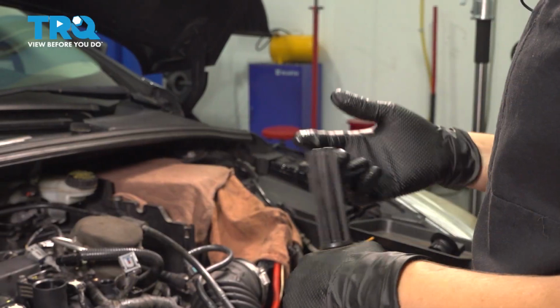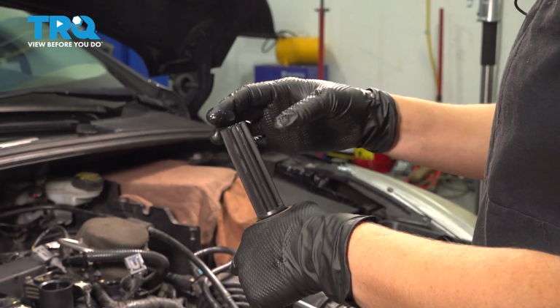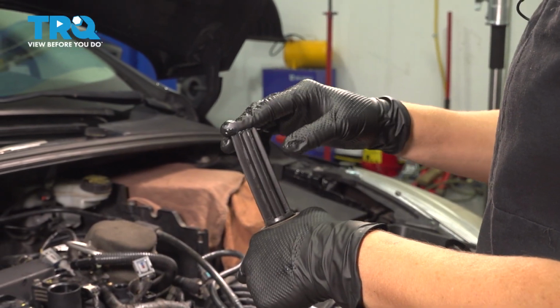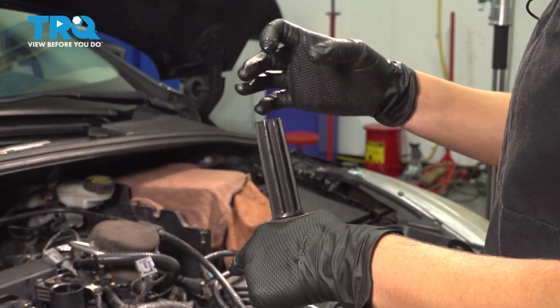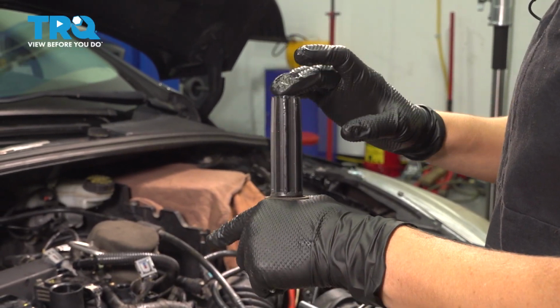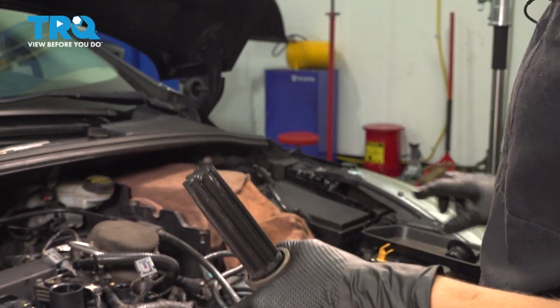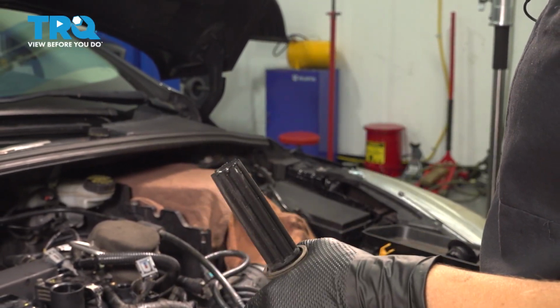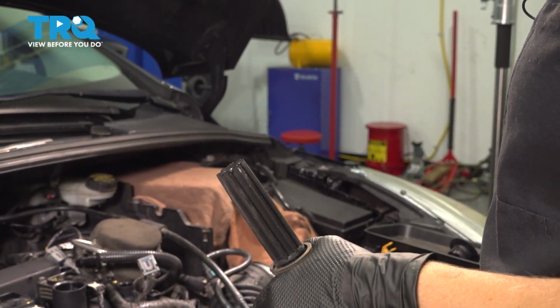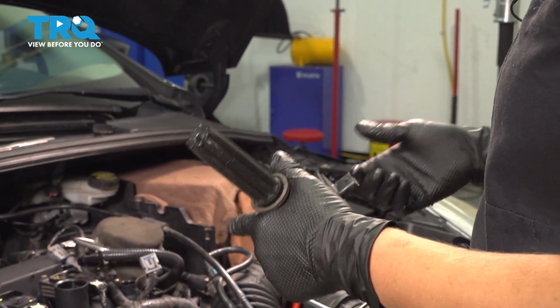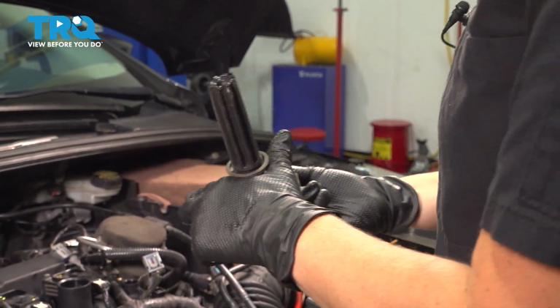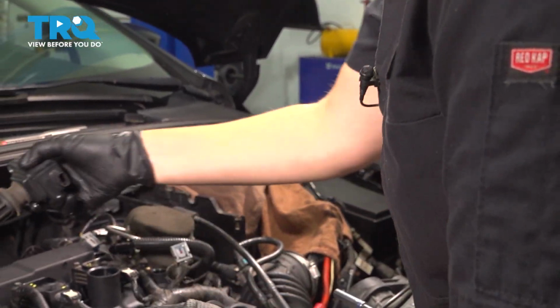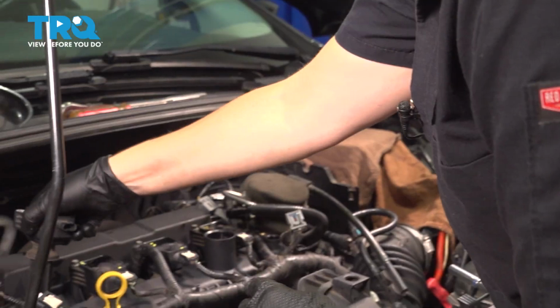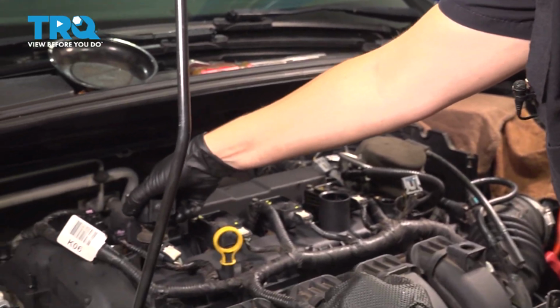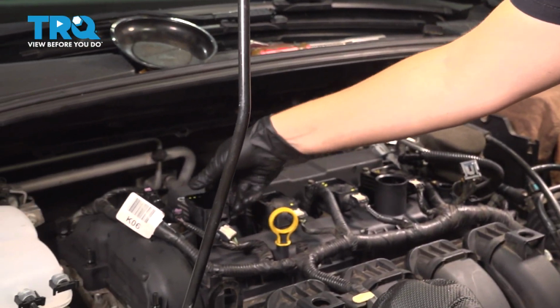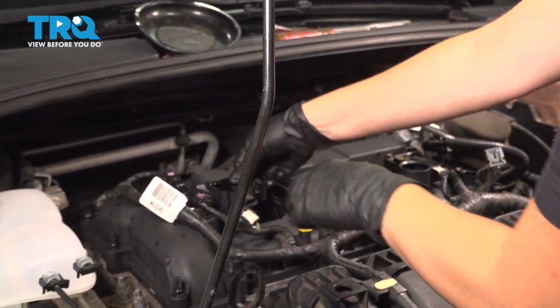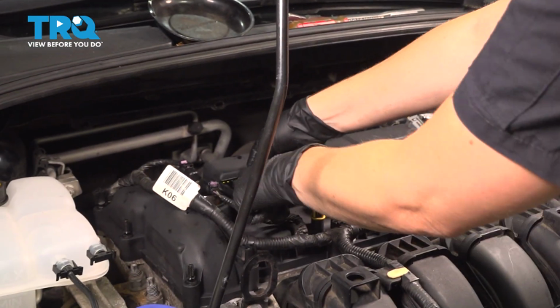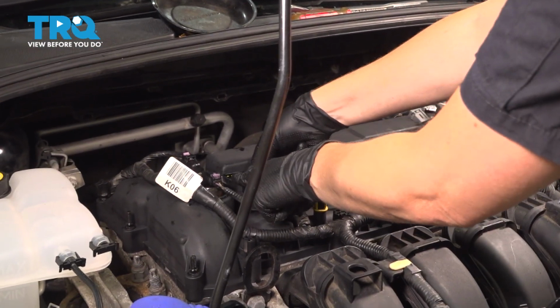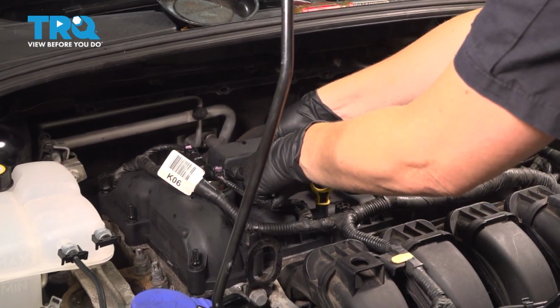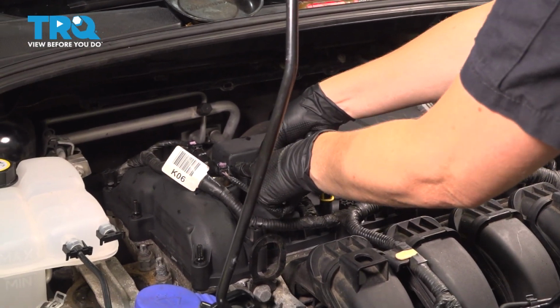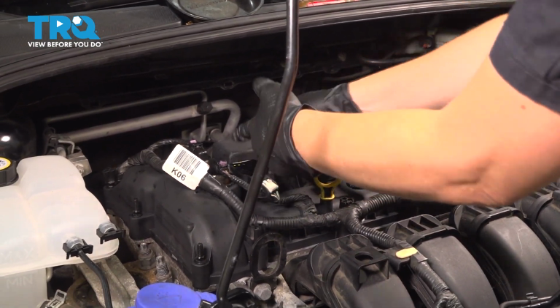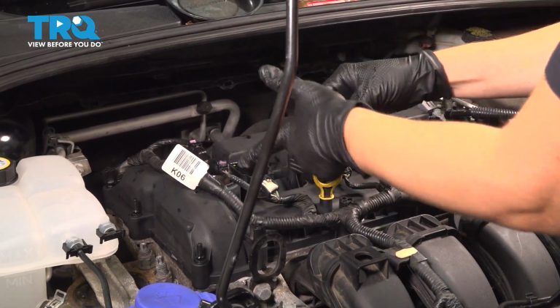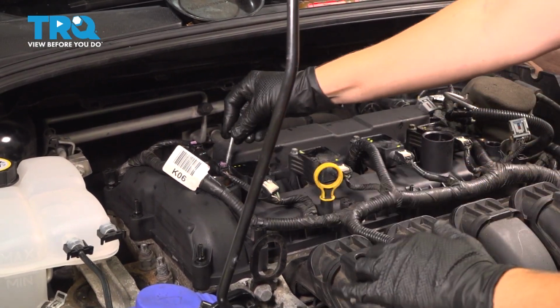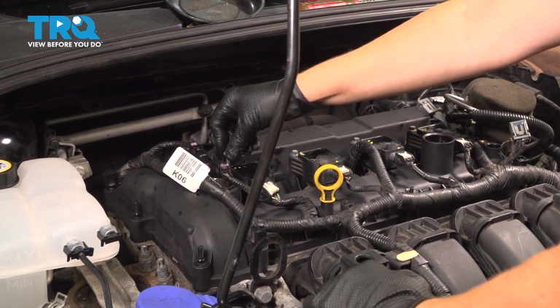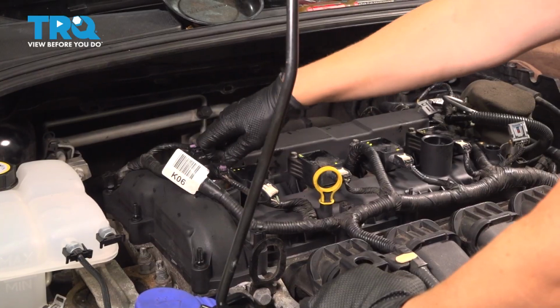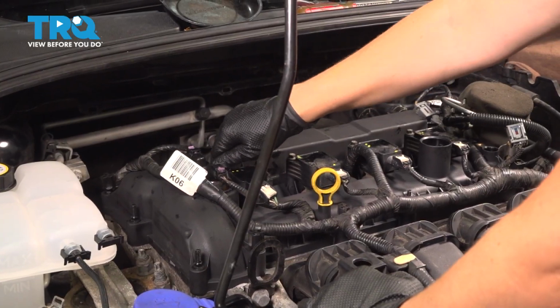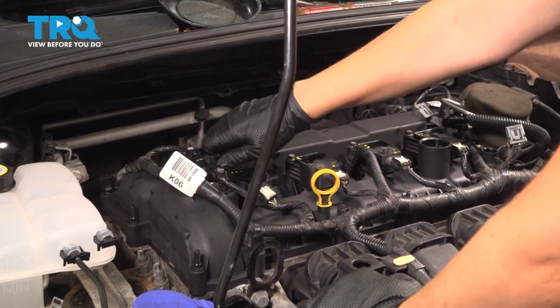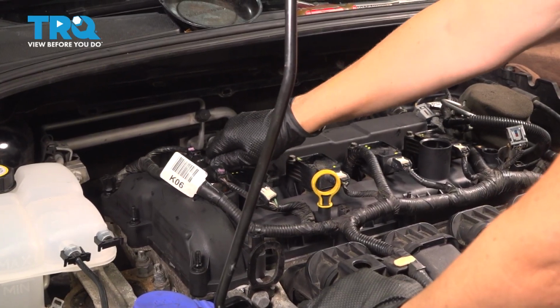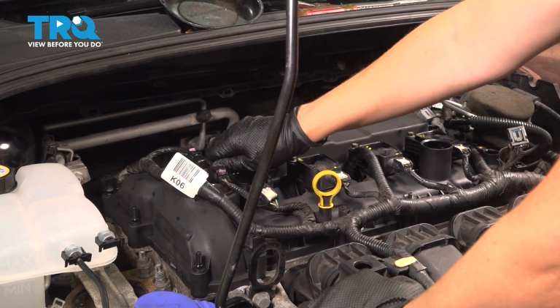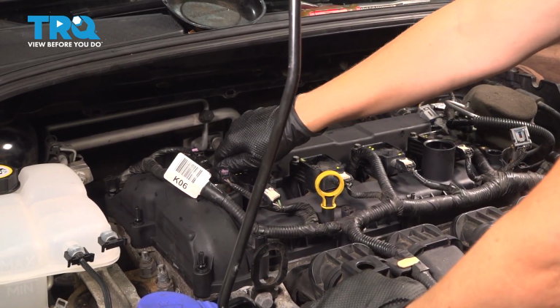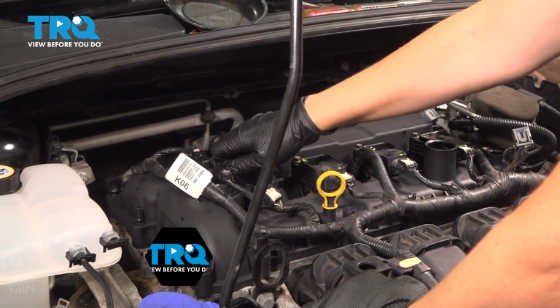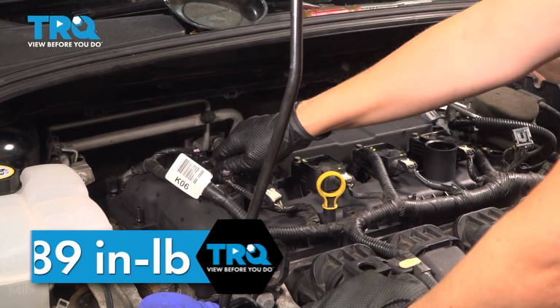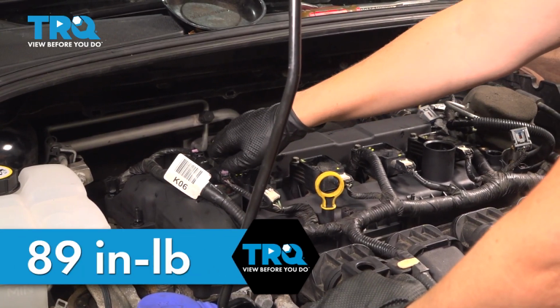Apply some dielectric grease in there, a very small amount. Place your coil in, press down, and put your bolt in. You're going to be torquing this after you snug it up to 89 inch-pounds.